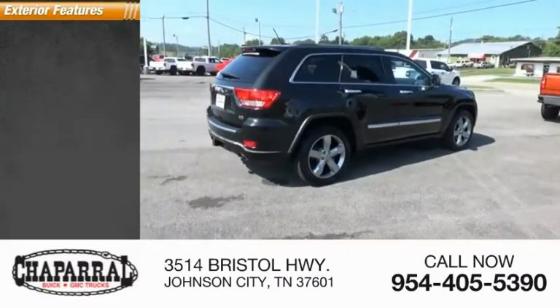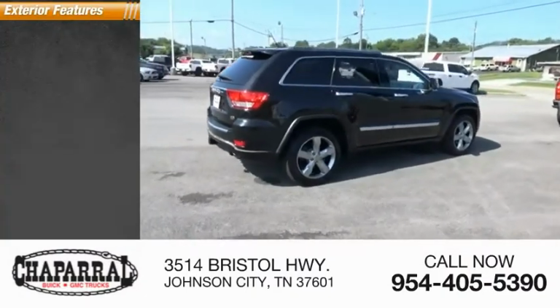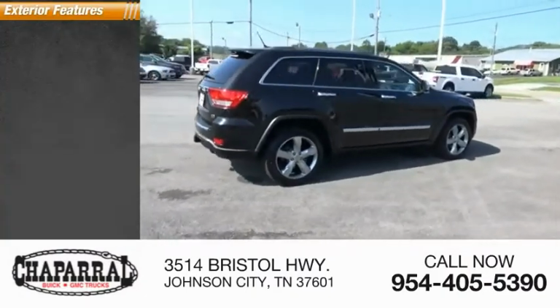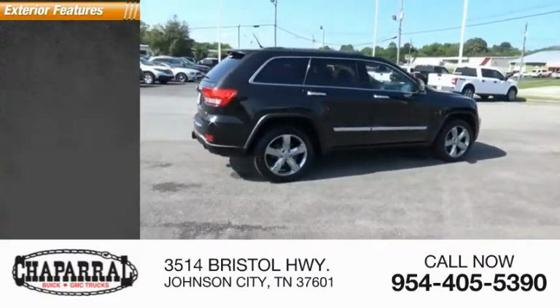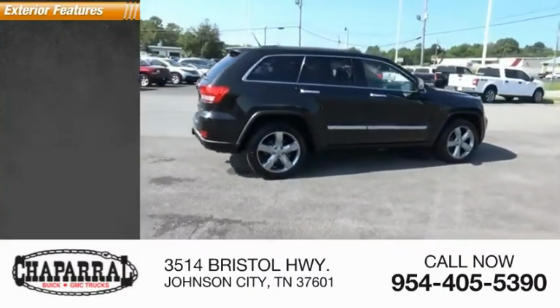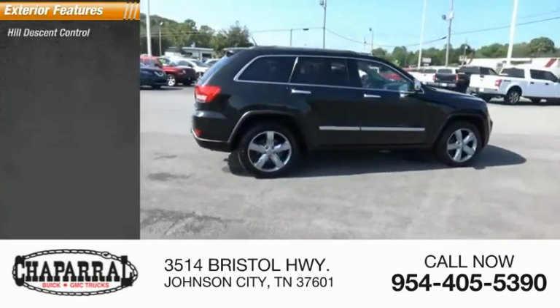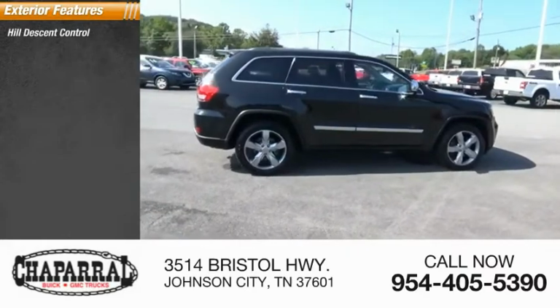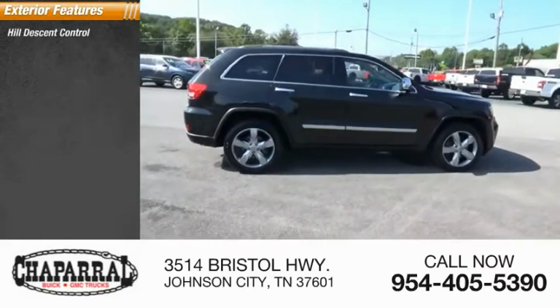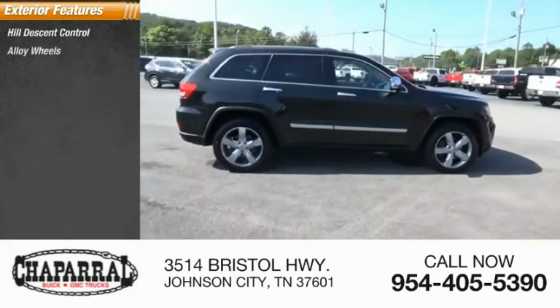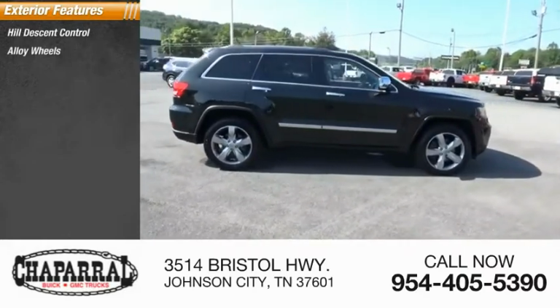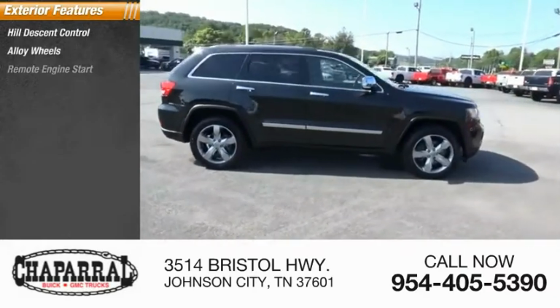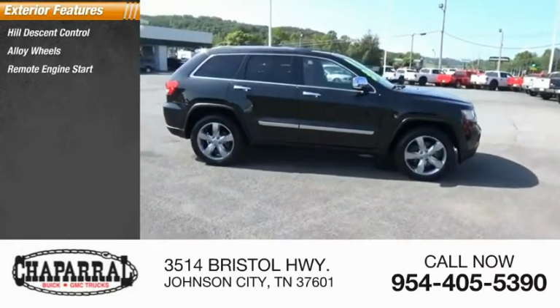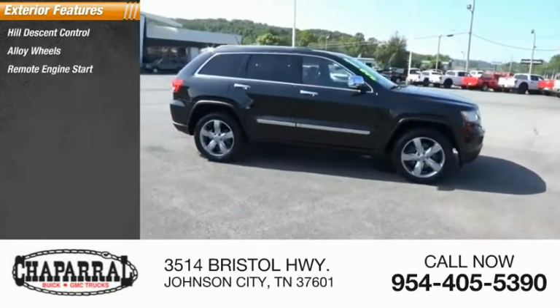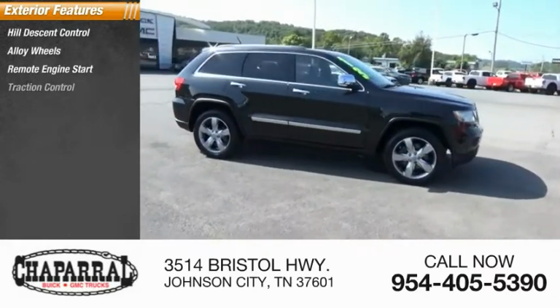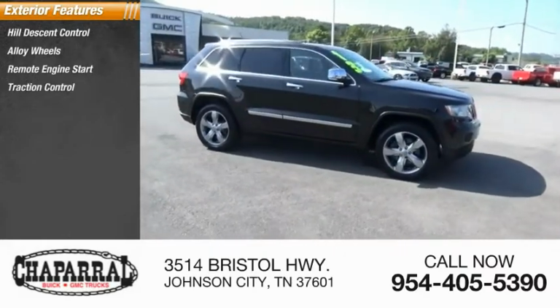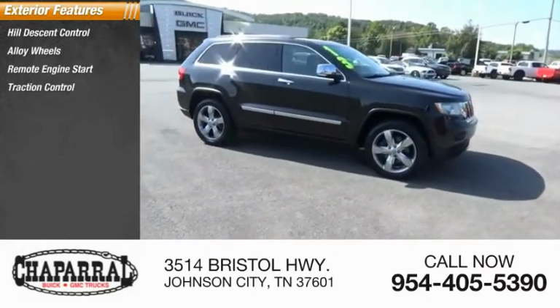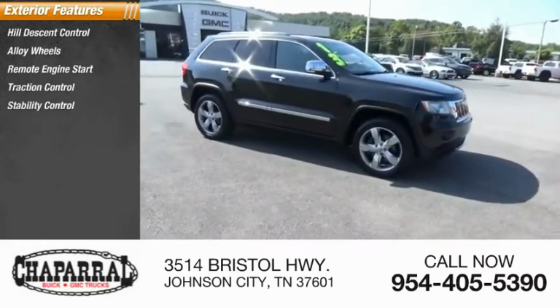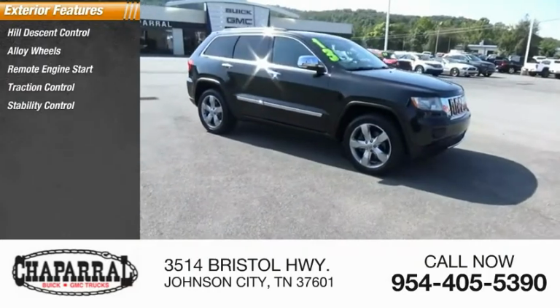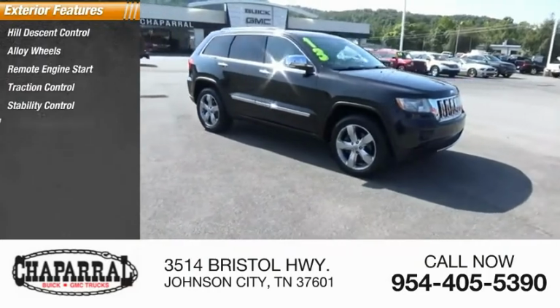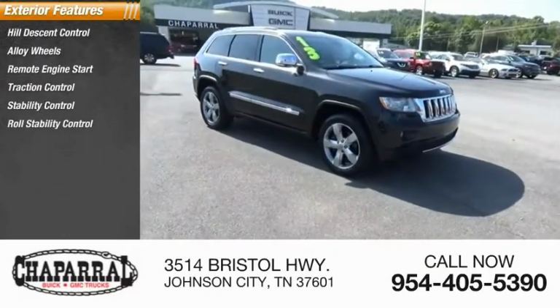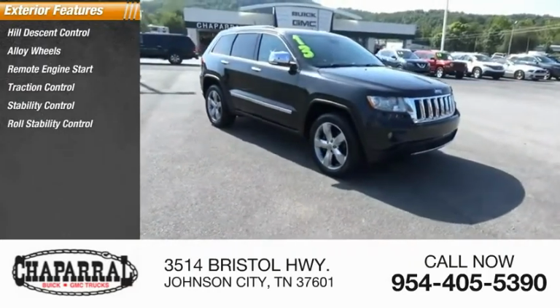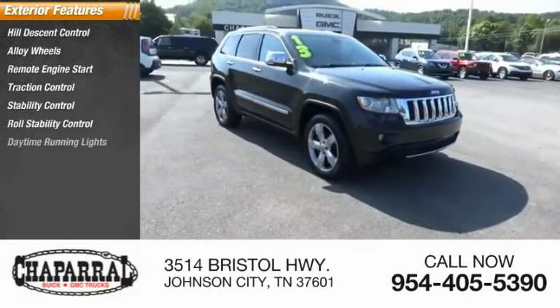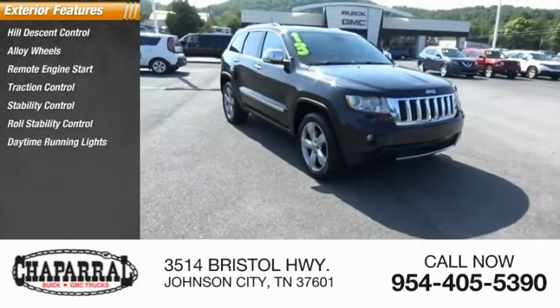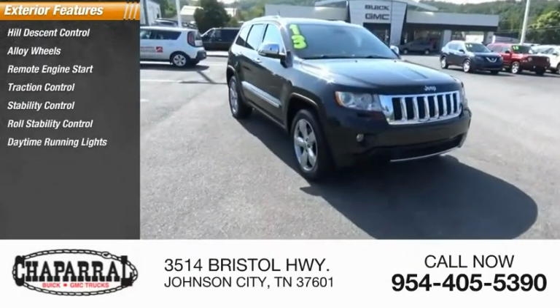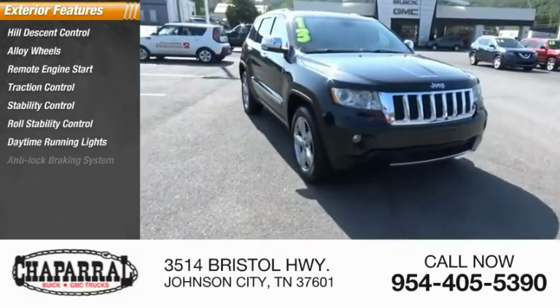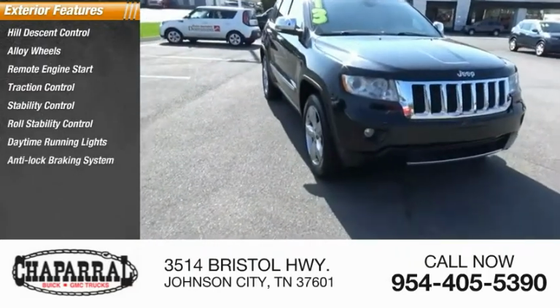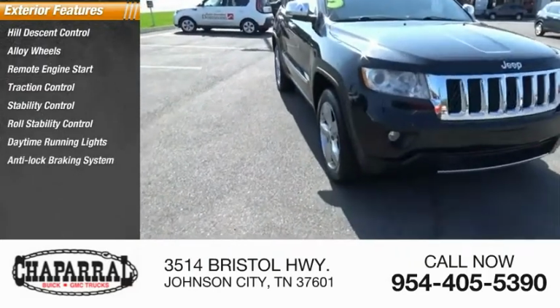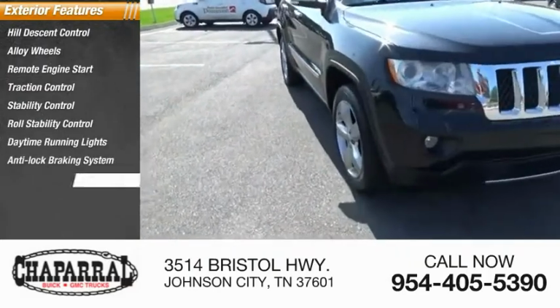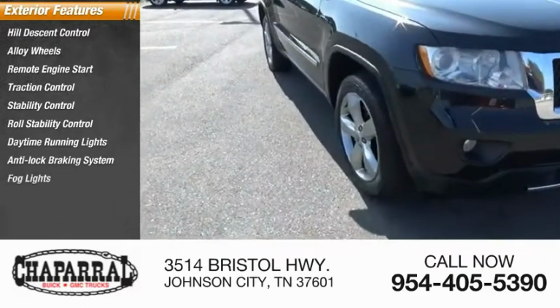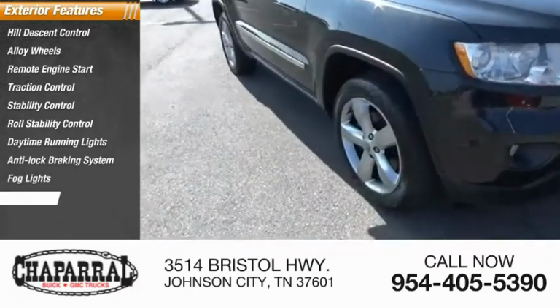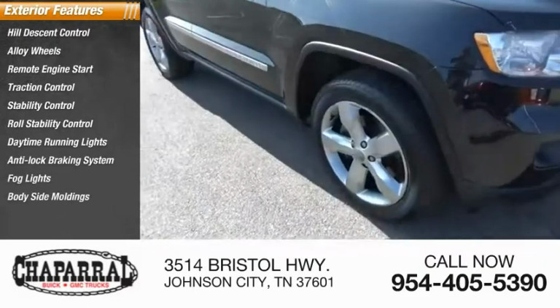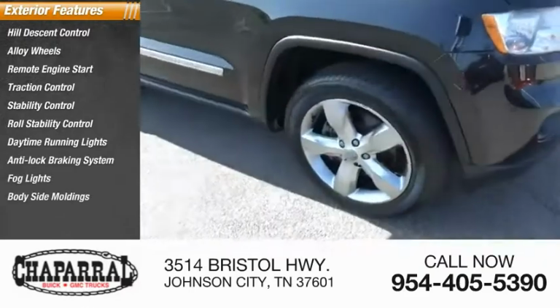Here are some of this vehicle's great options: Hill Descent Control, Alloy Wheels, Remote Engine Start, Traction Control, Stability Control, Roll Stability Control, Daytime Running Lights, Anti-Lock Braking System, Fog Lights, Body Side Mouldings.